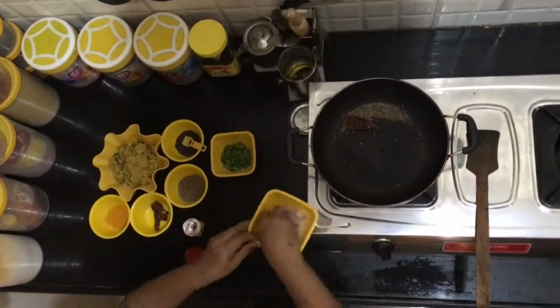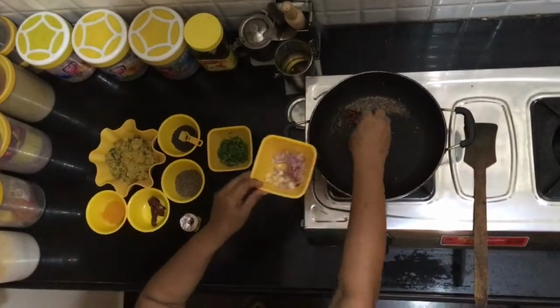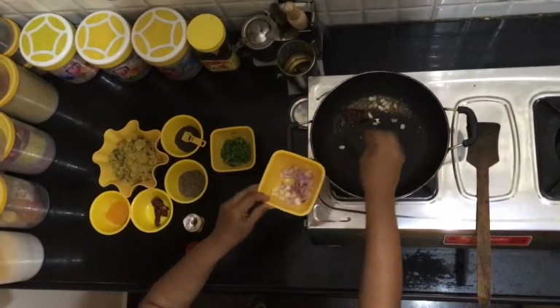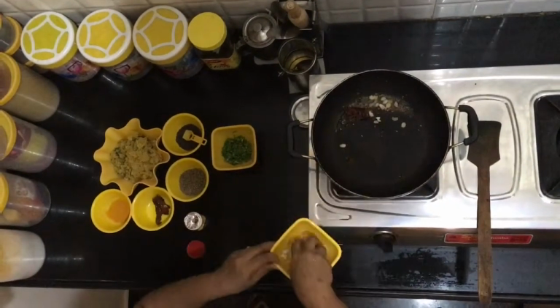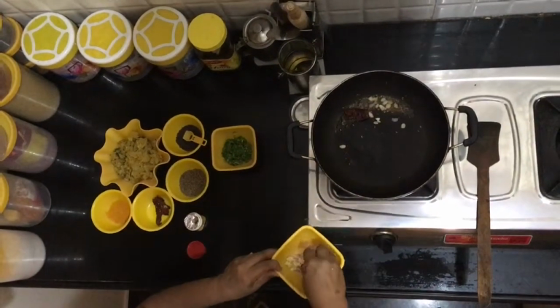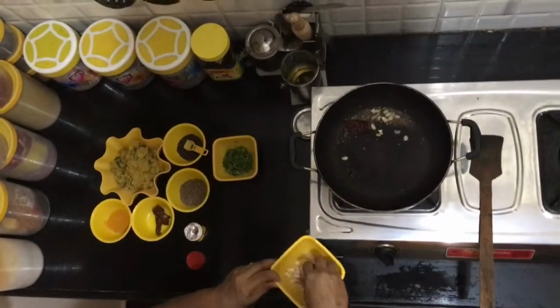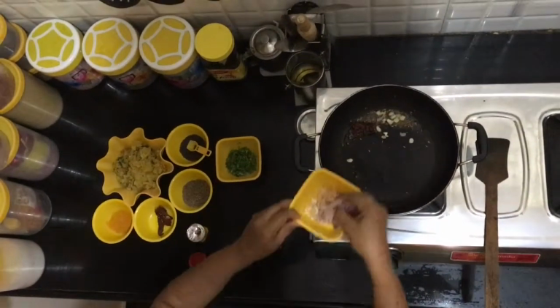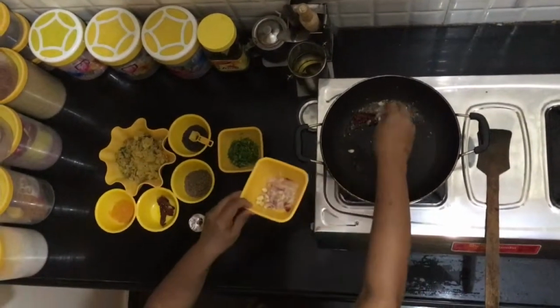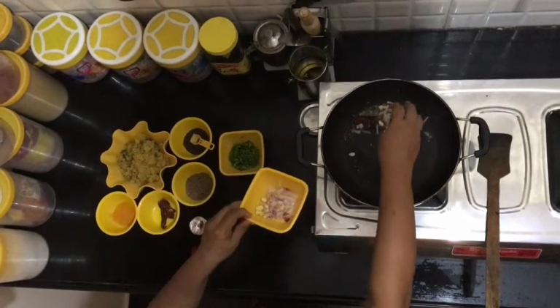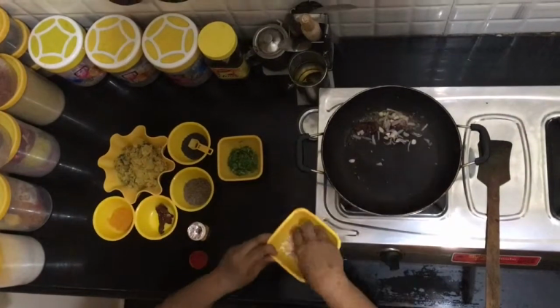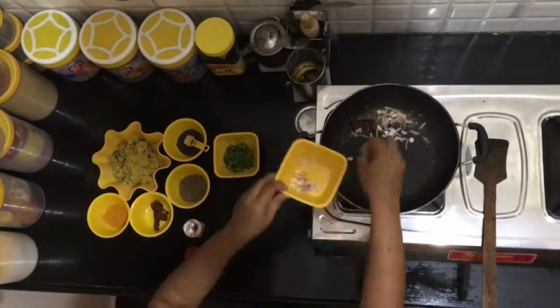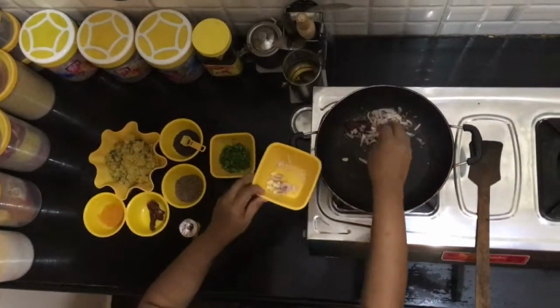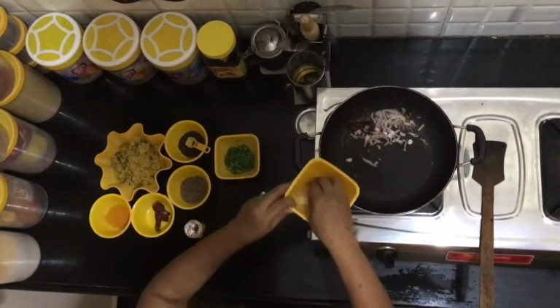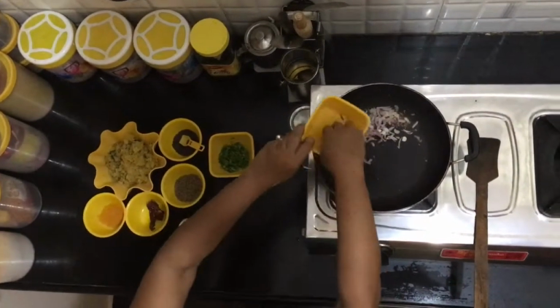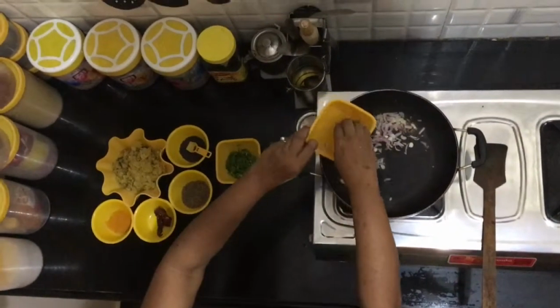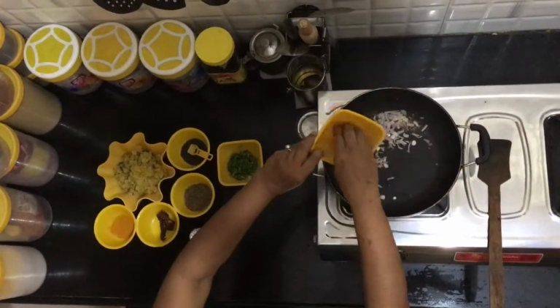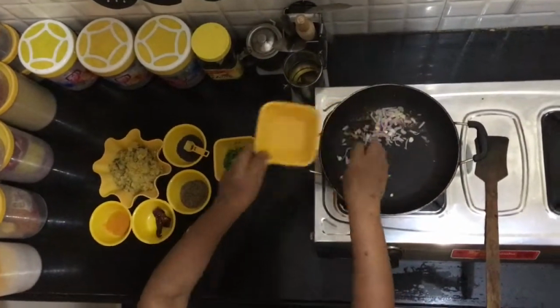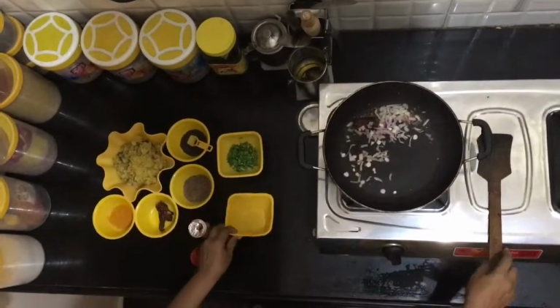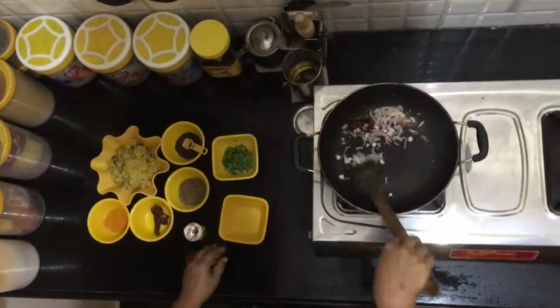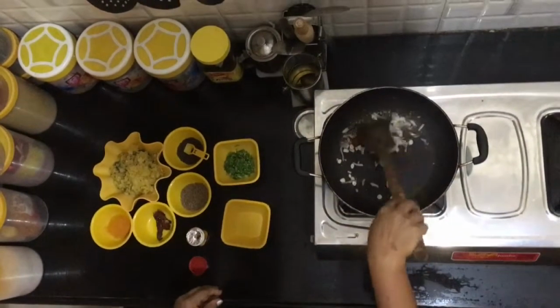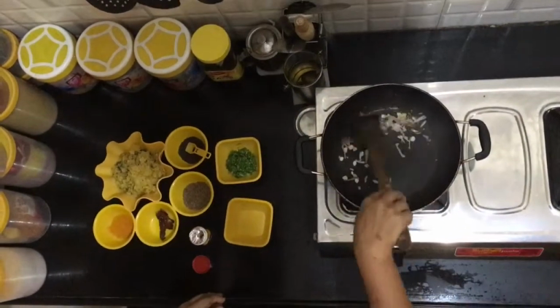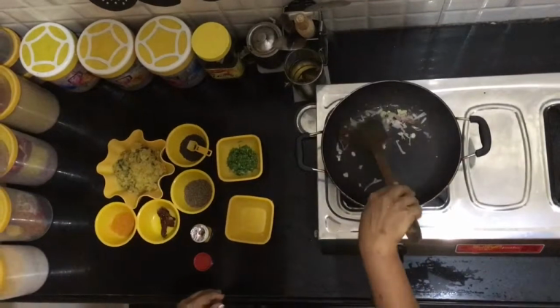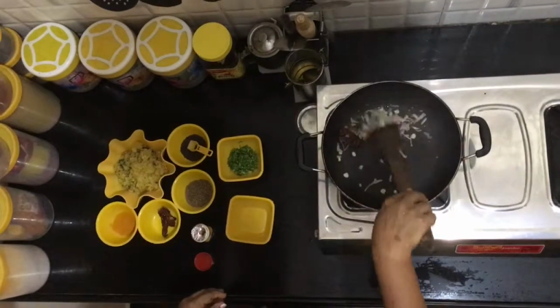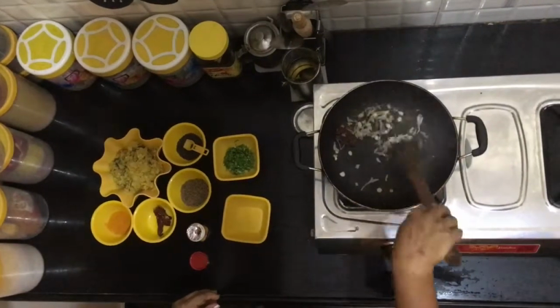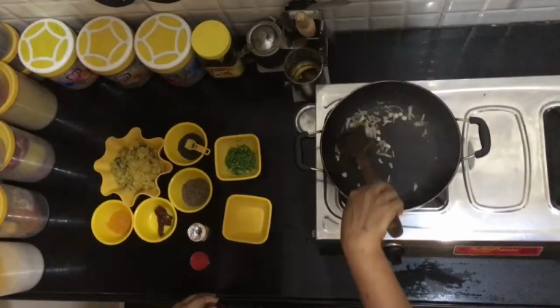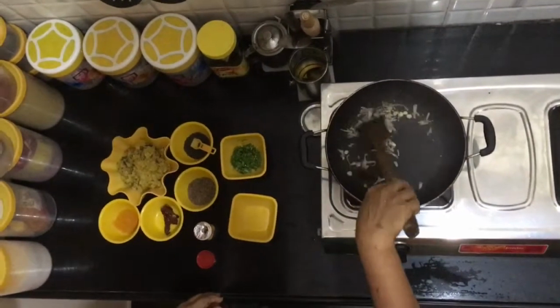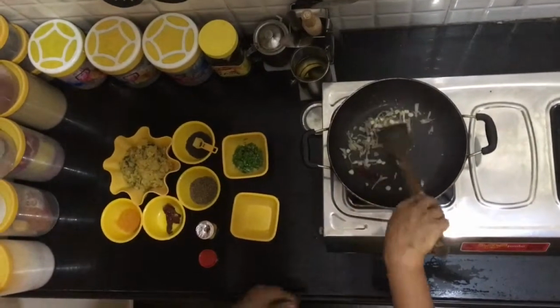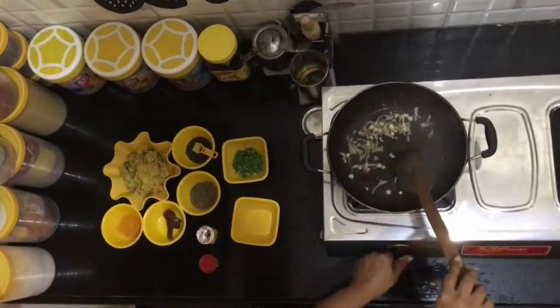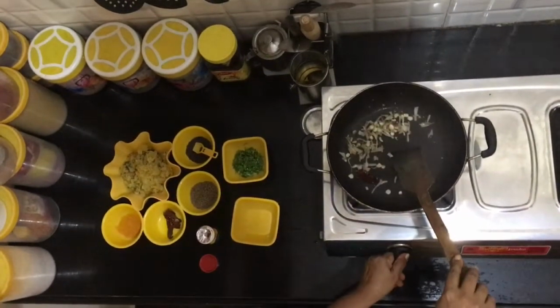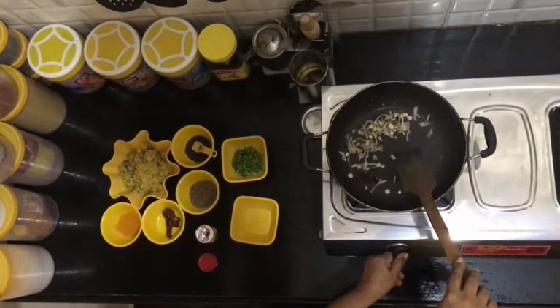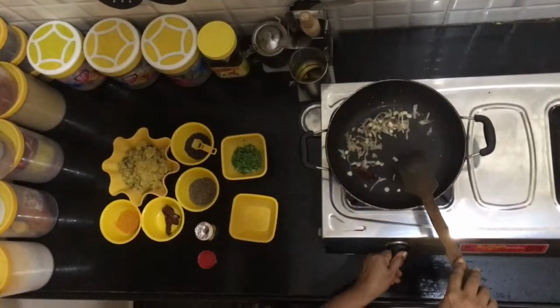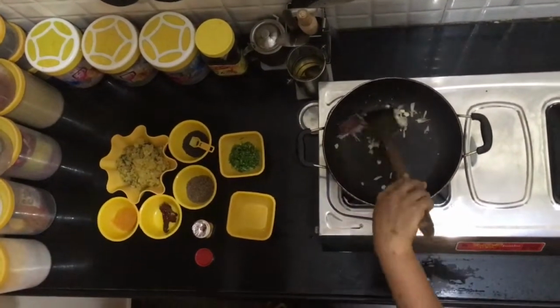Add the chopped onions and garlic for more flavour. Once this is done, give it a stir and cook for some time.